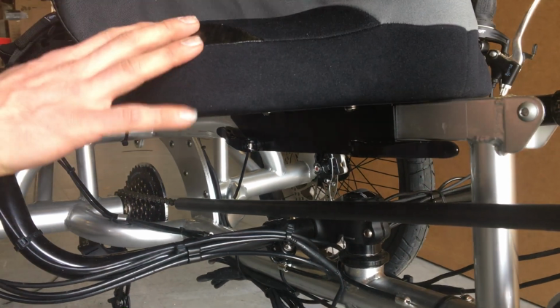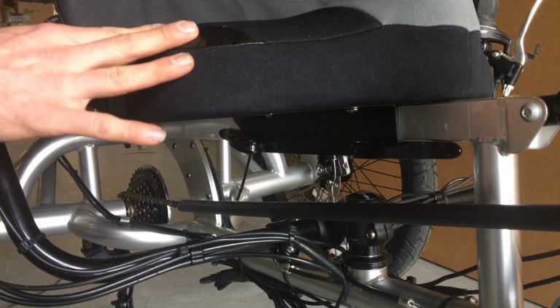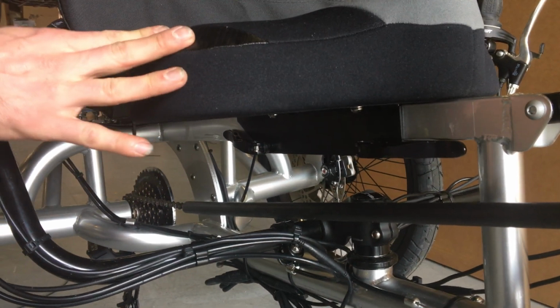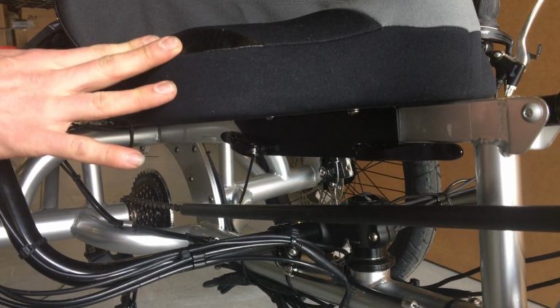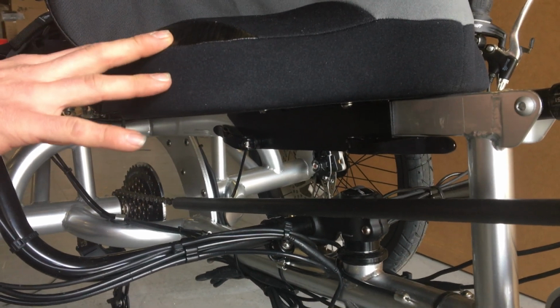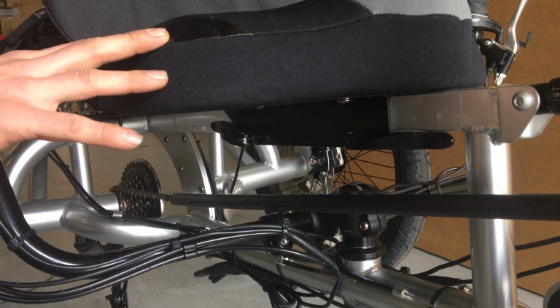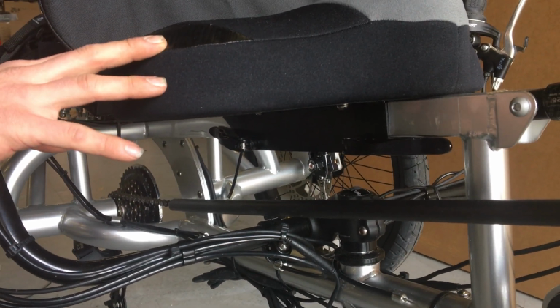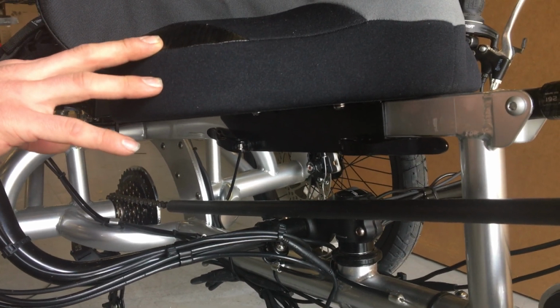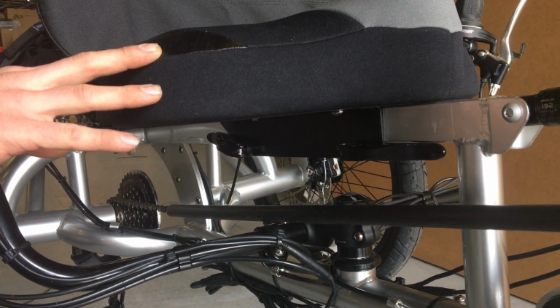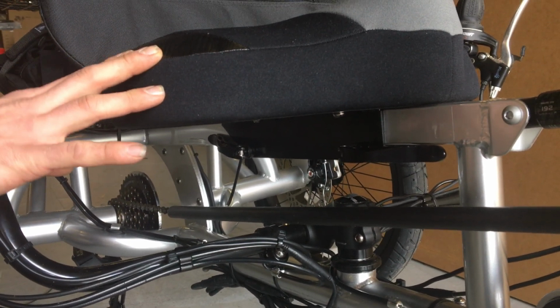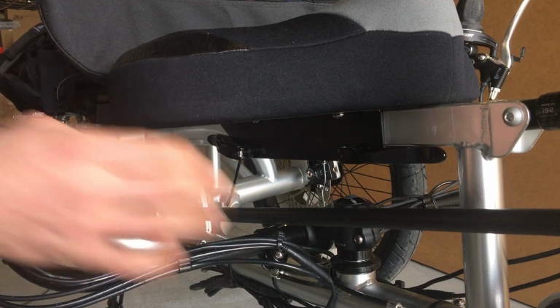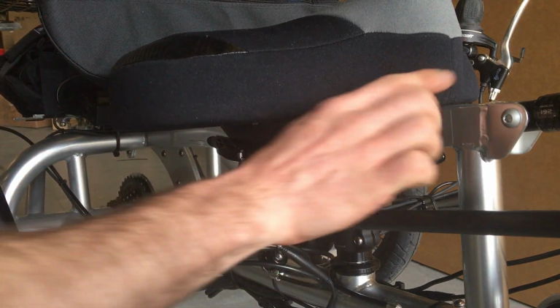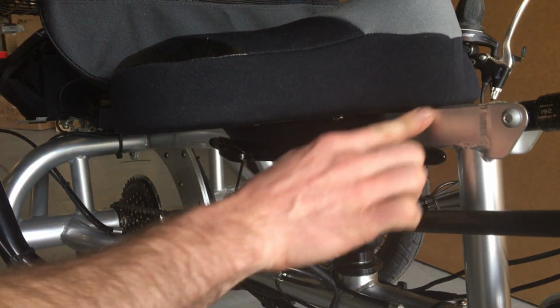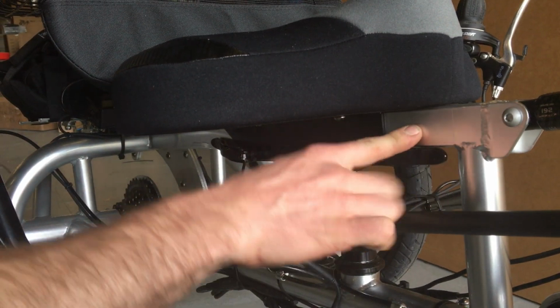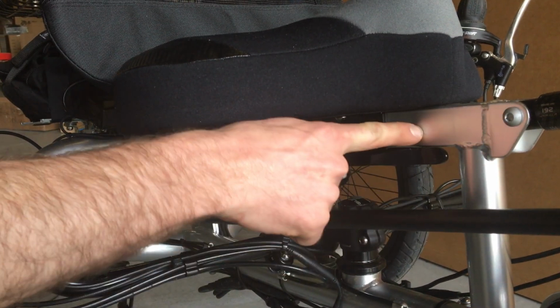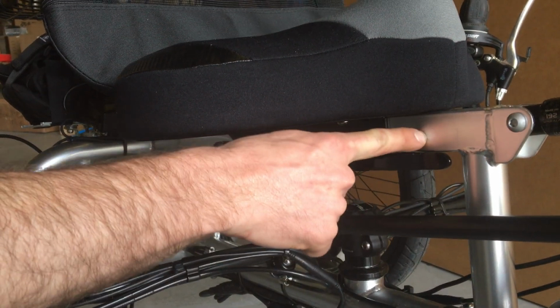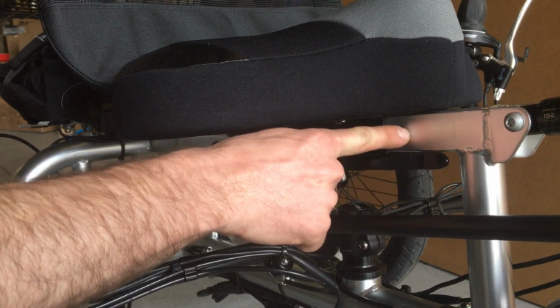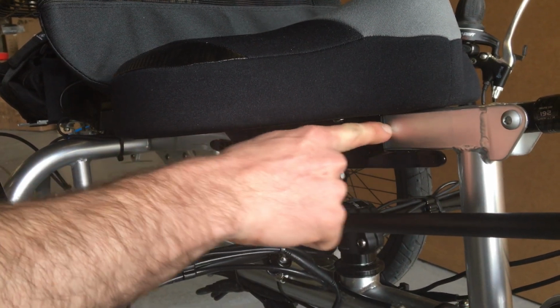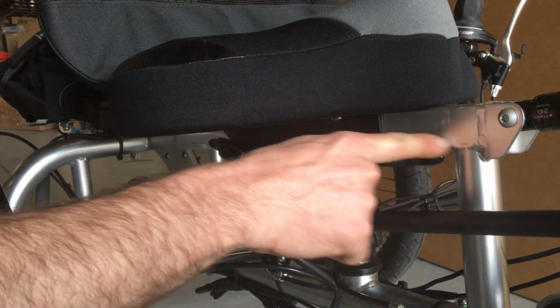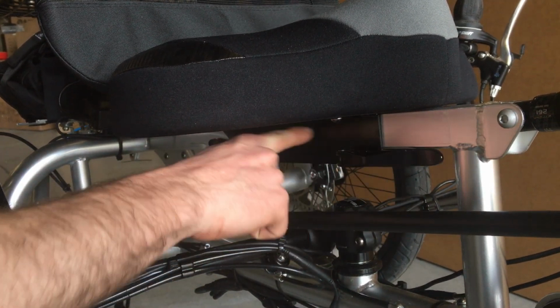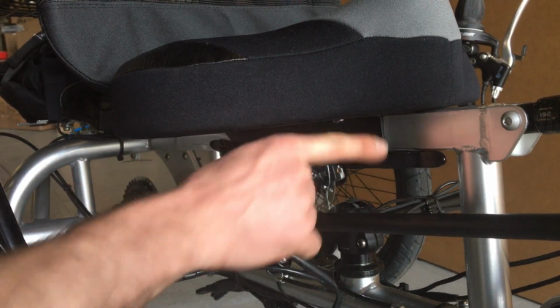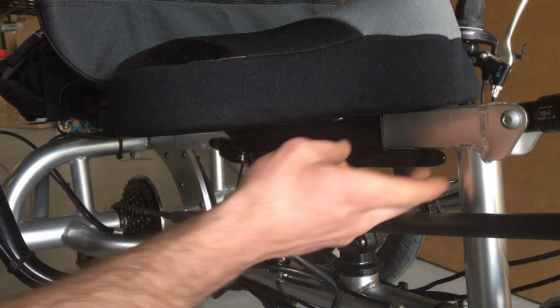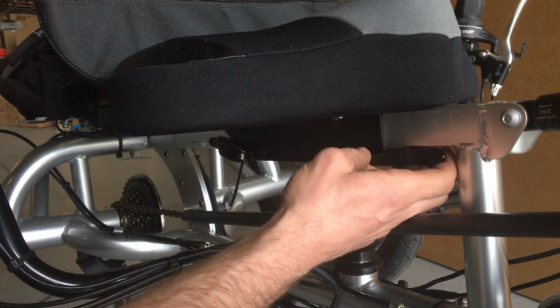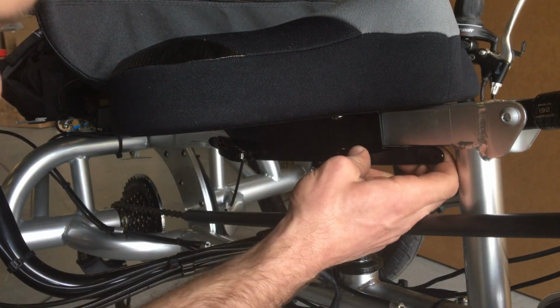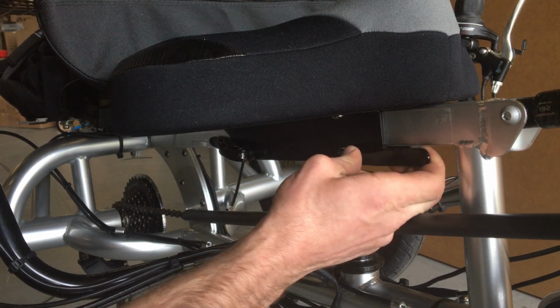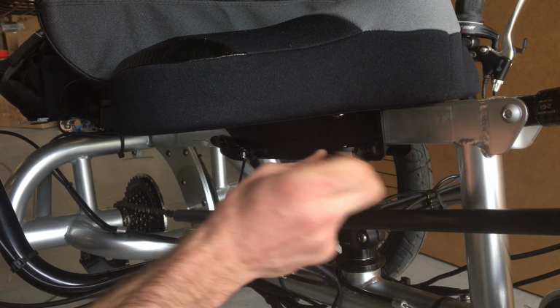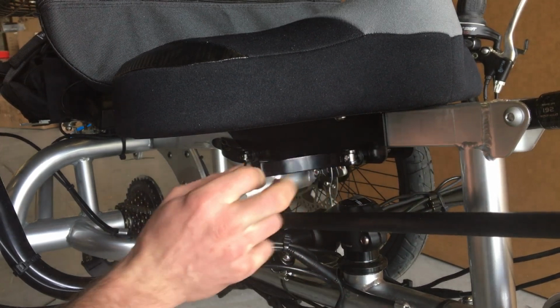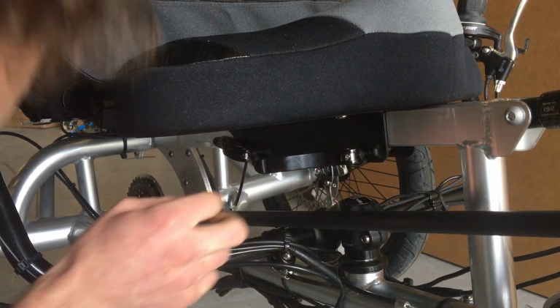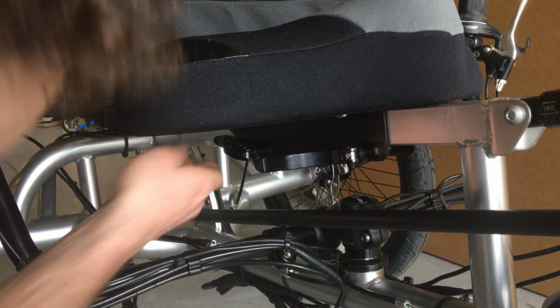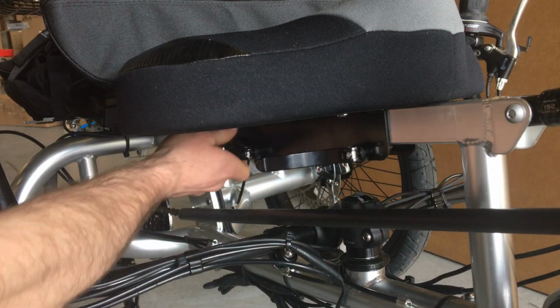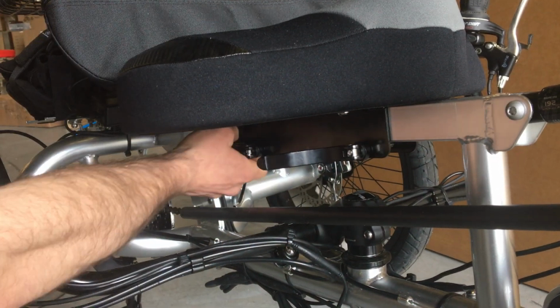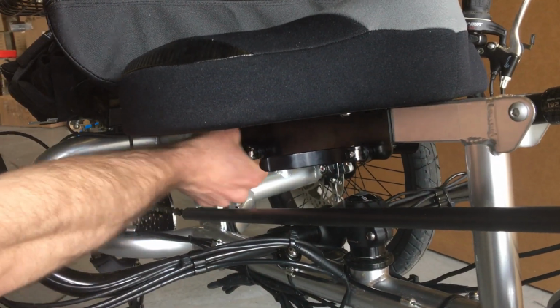Adjusting the seat position on the EZ3 HD is easier than on most trikes. The seat slides on the rail here on the boom tube of the trike. All you have to do is open the quick release levers, both of them.